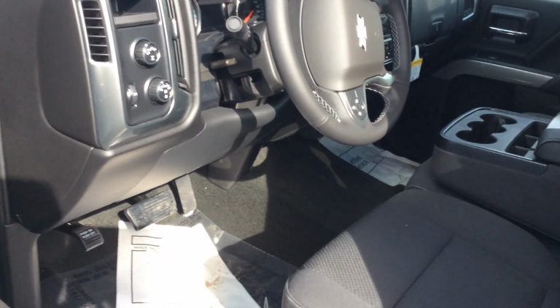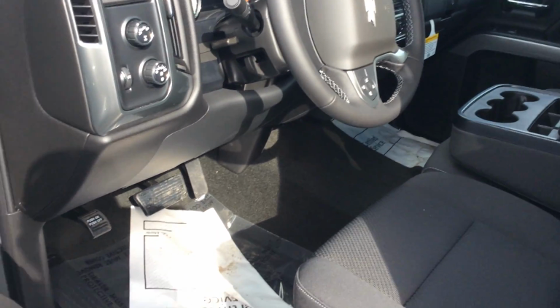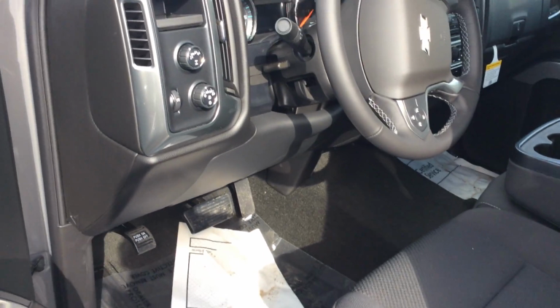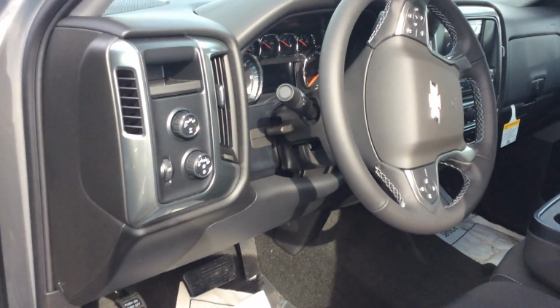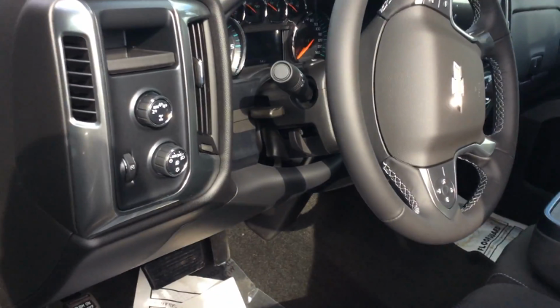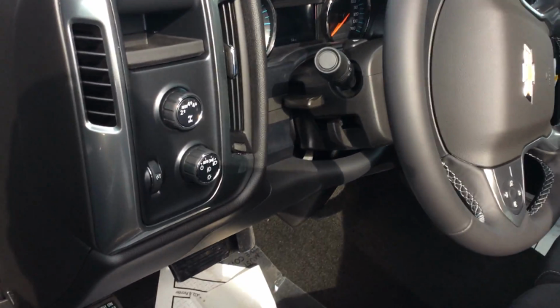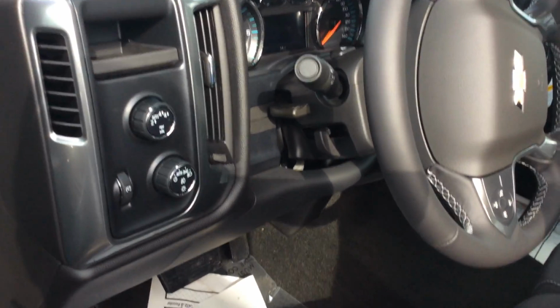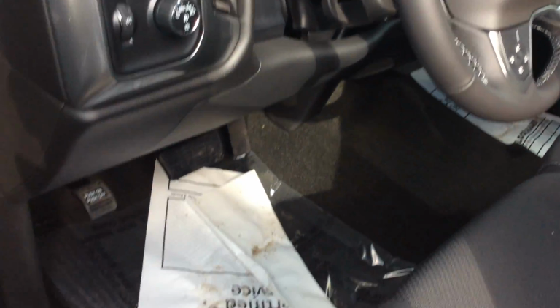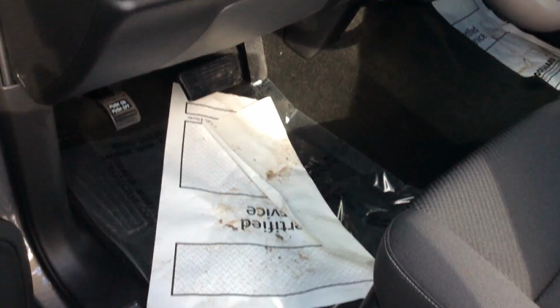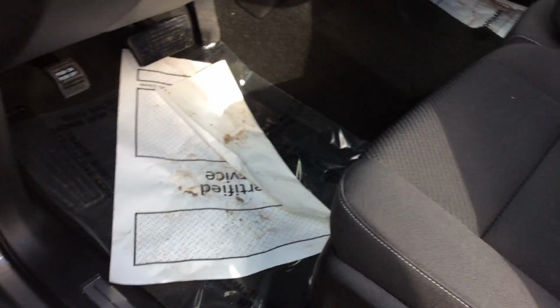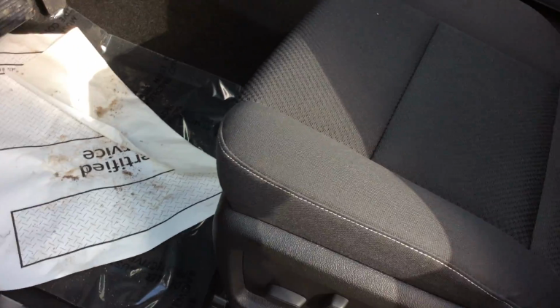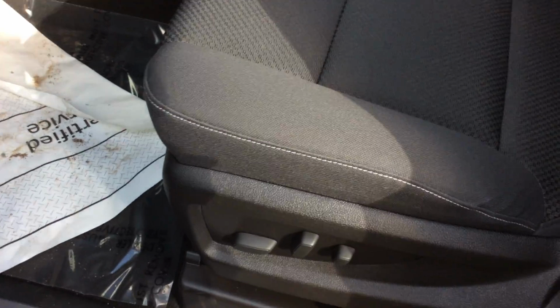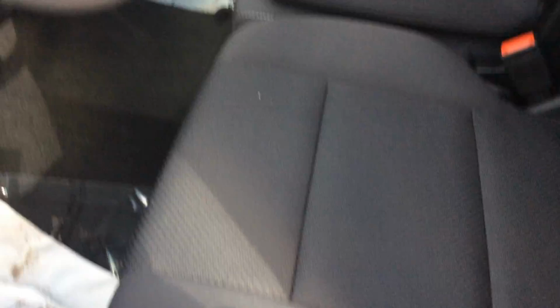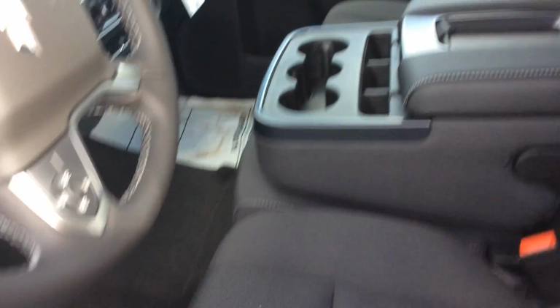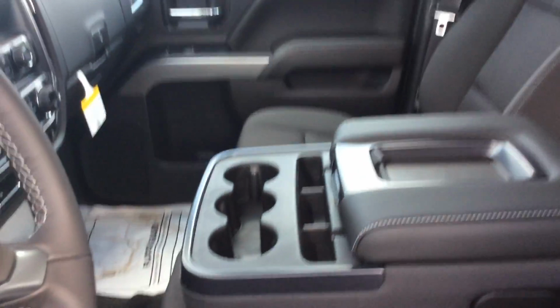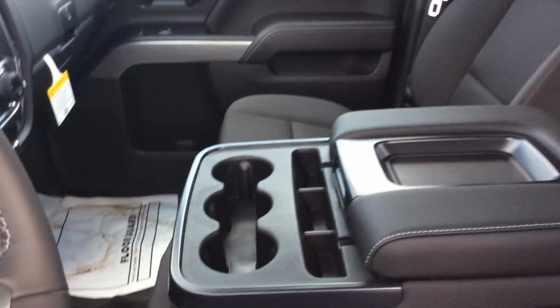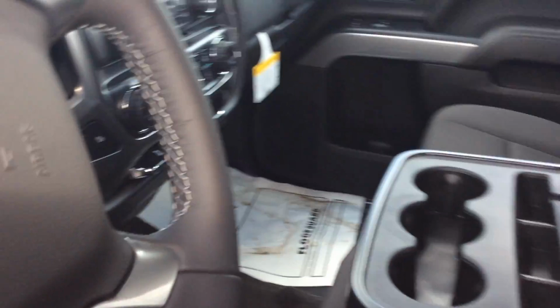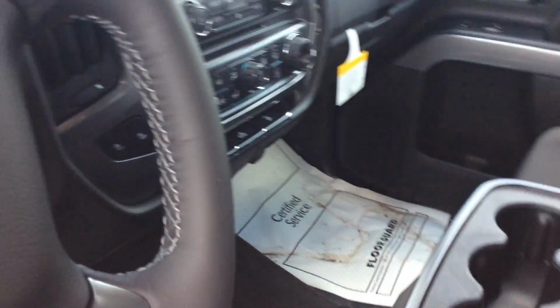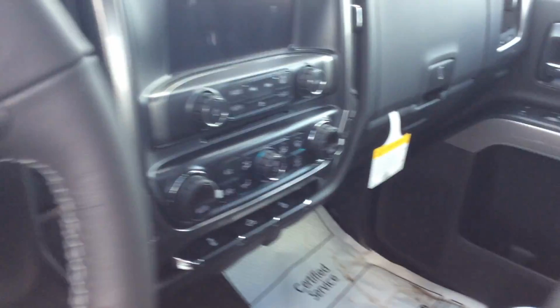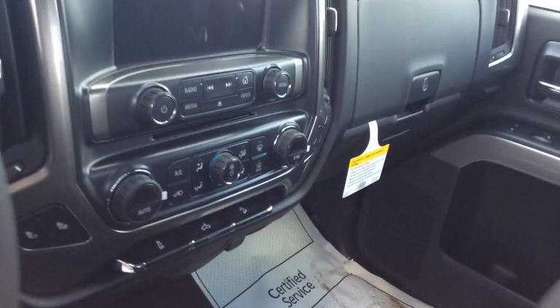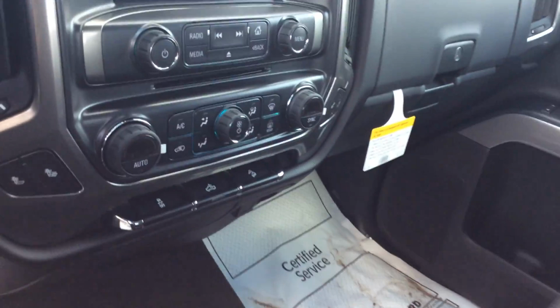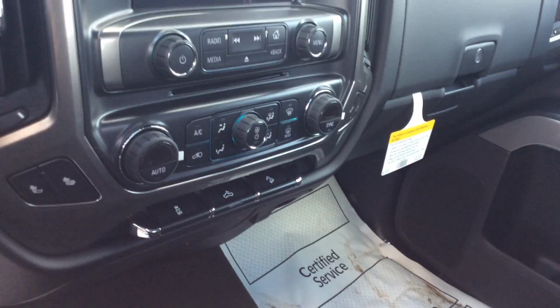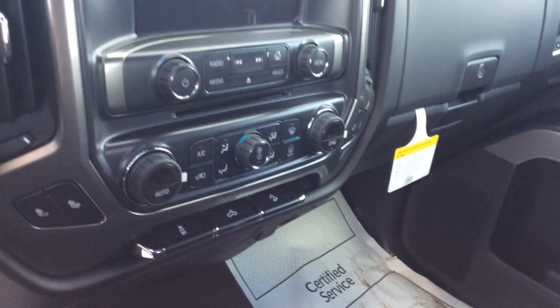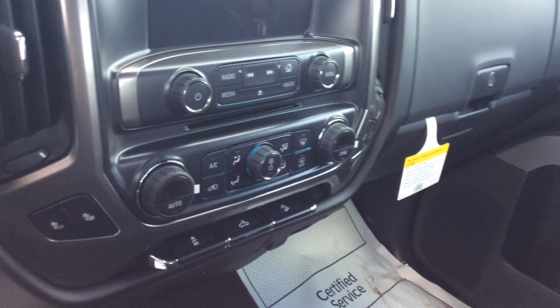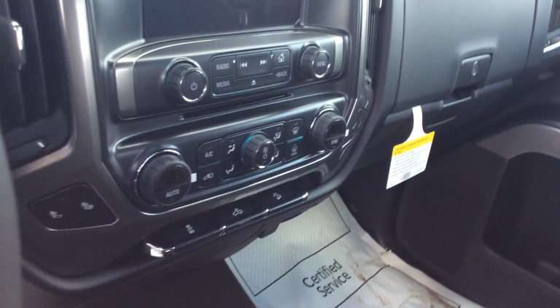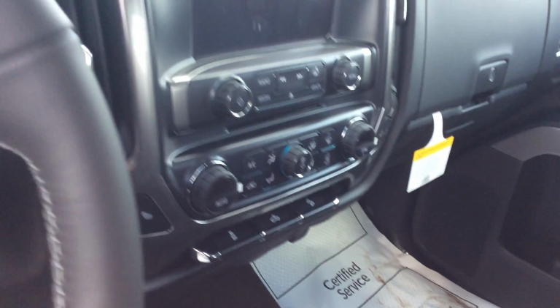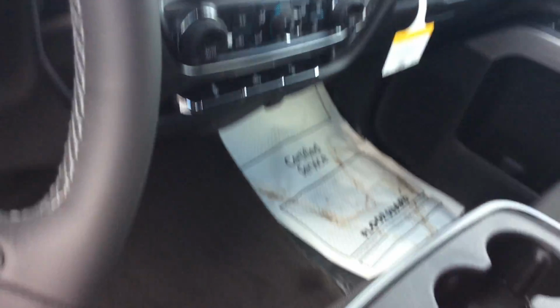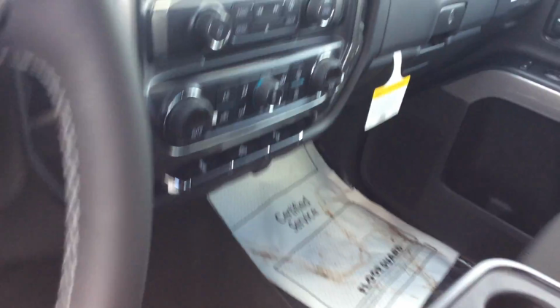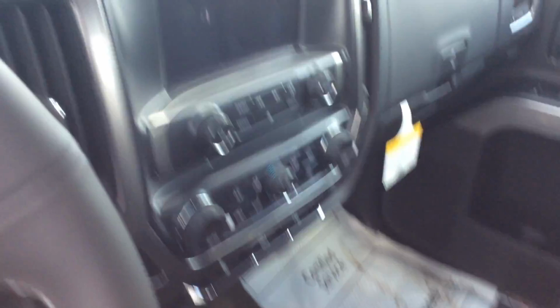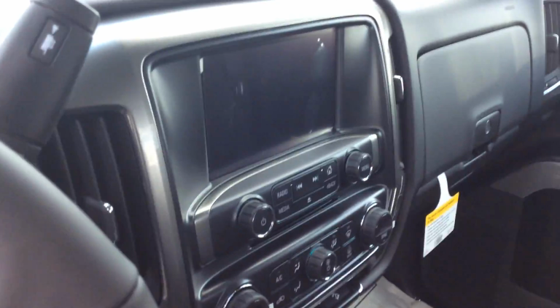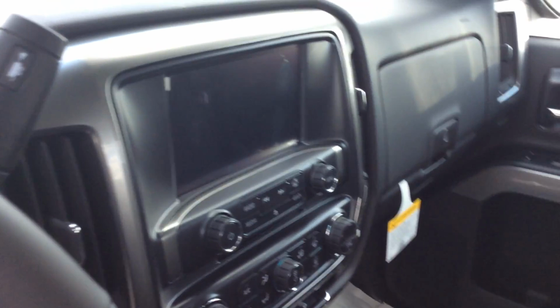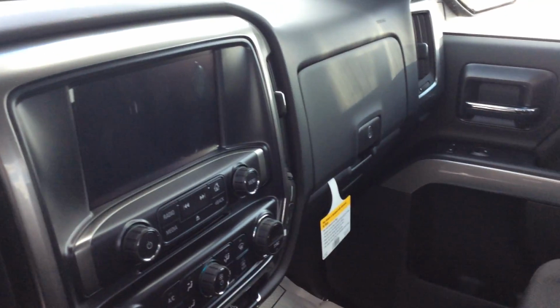Jet black interior. It's going to have automatic four-wheel drive, power driver seat, bench in the front. Ability for six passengers, heated seats, dual zone climate control. It's your all-star truck, guys. What a great, great truck.